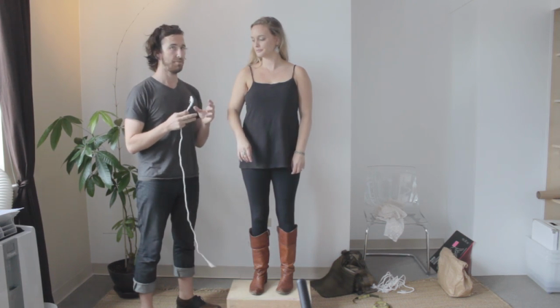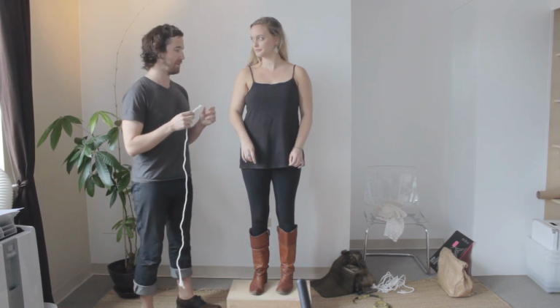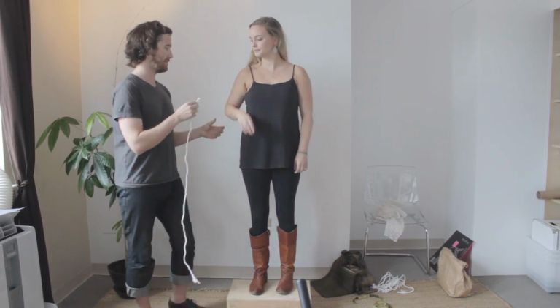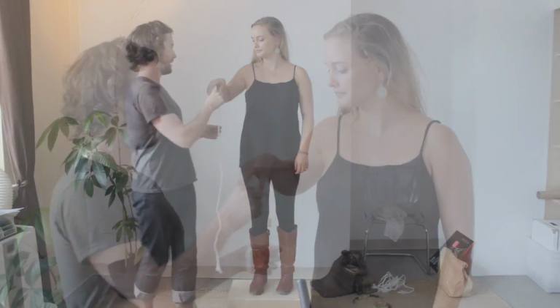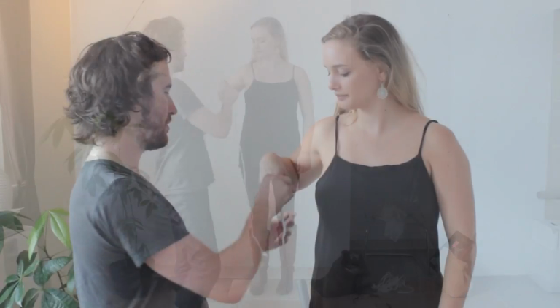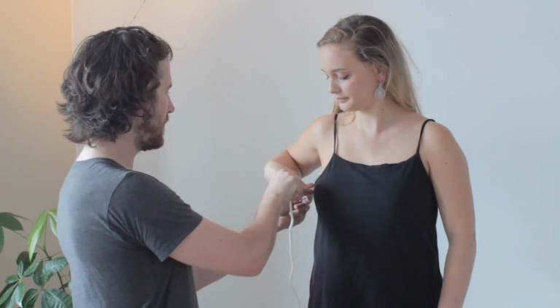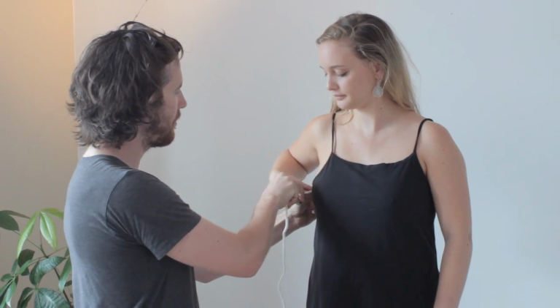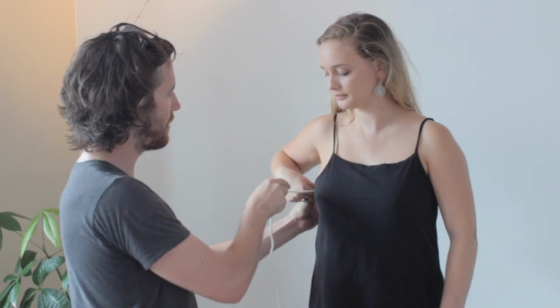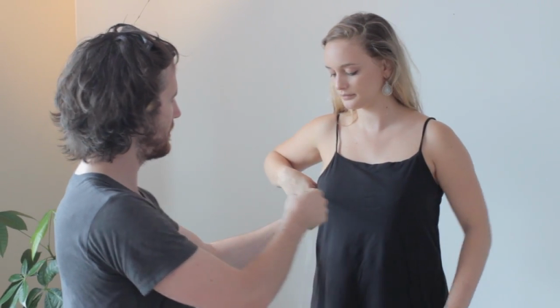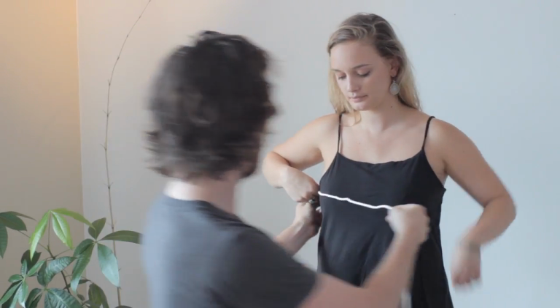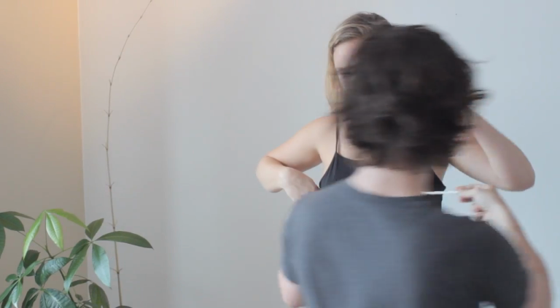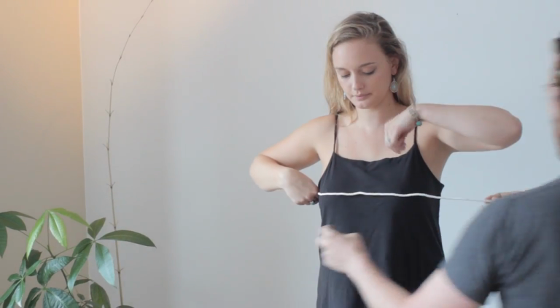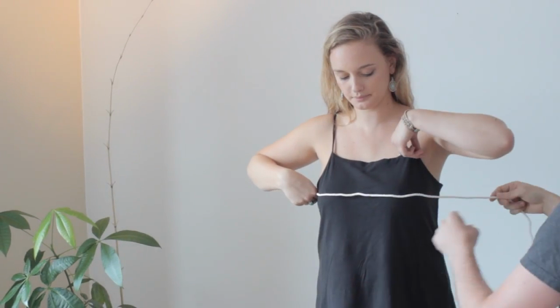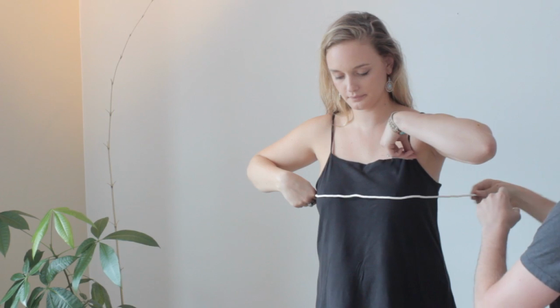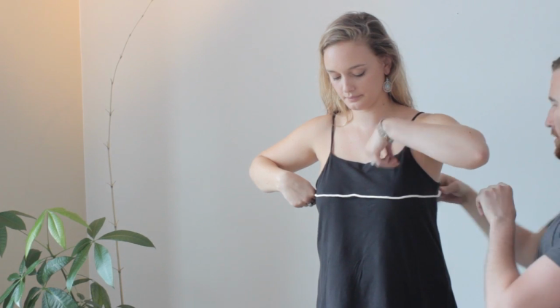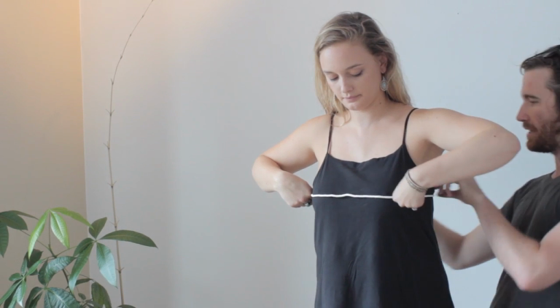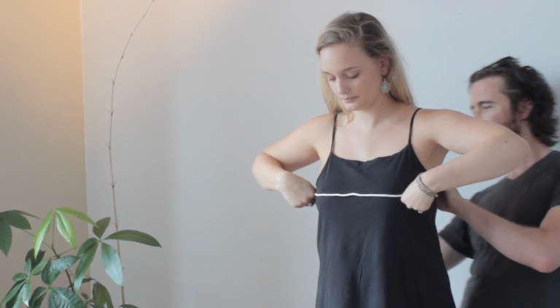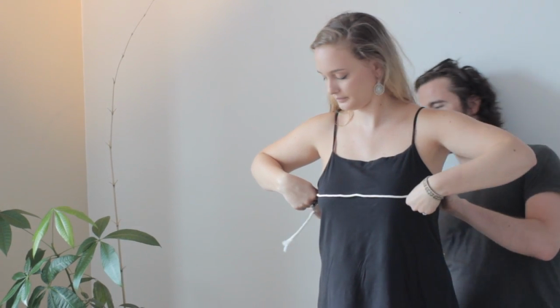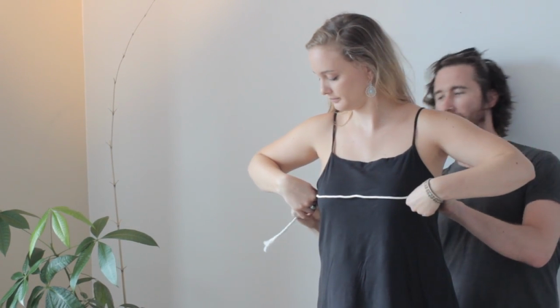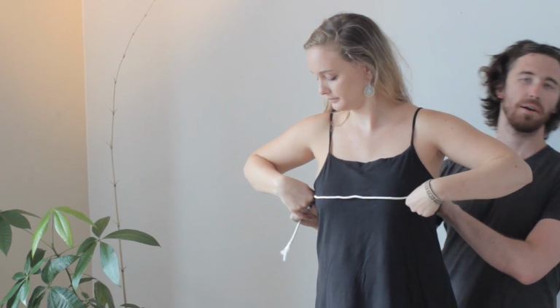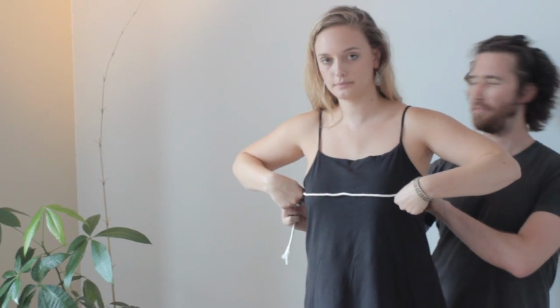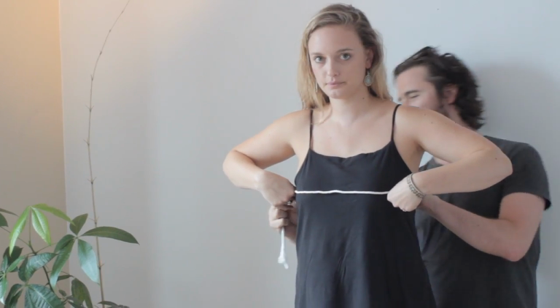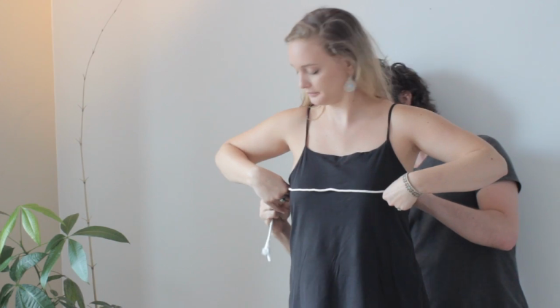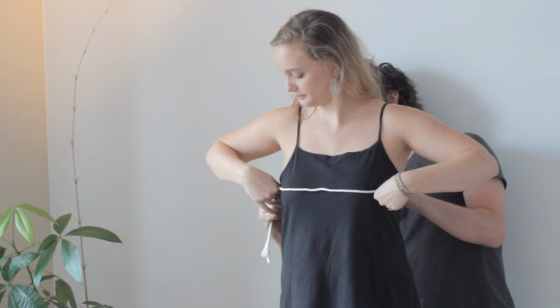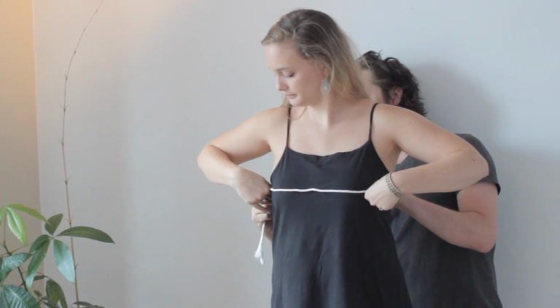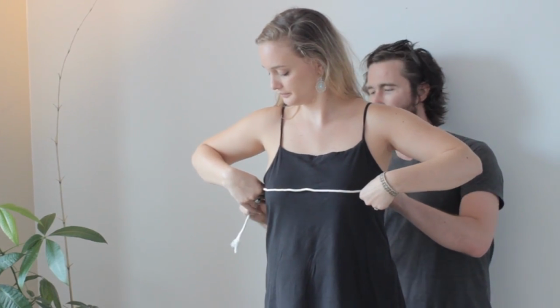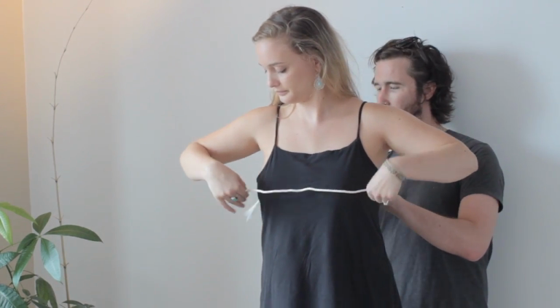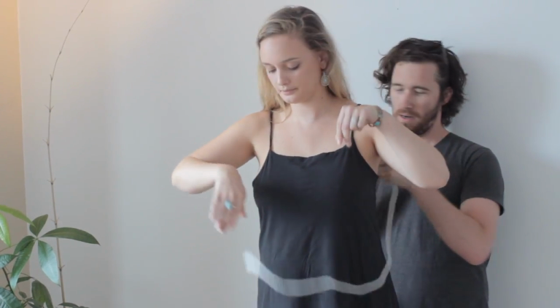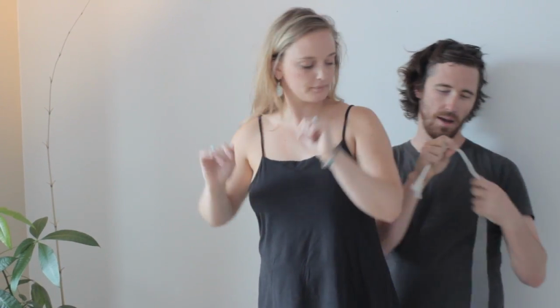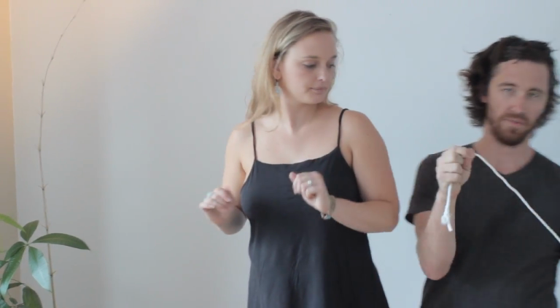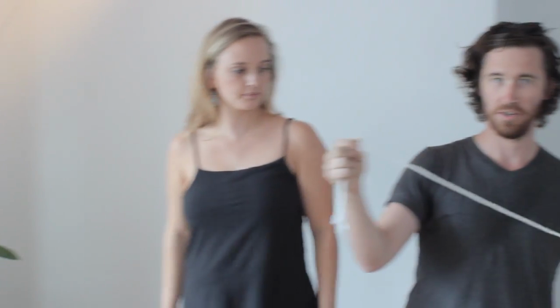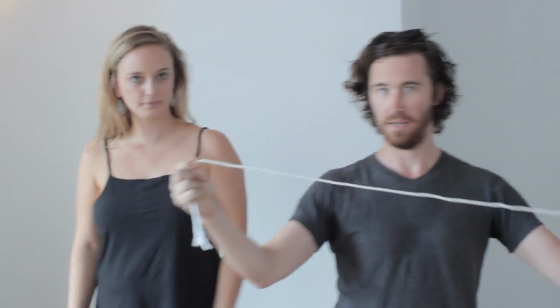If you've got a friend, you're going to have the model hold it, and then go across the nipples keeping the tape parallel to the floor. Then you can let go, Christian, and we've got our measurement here.